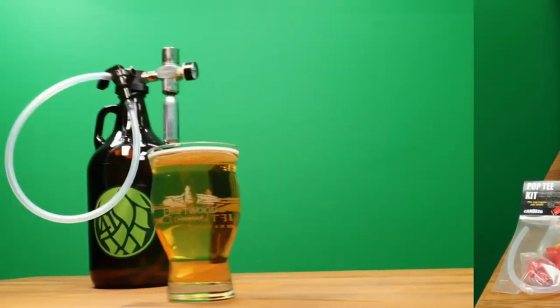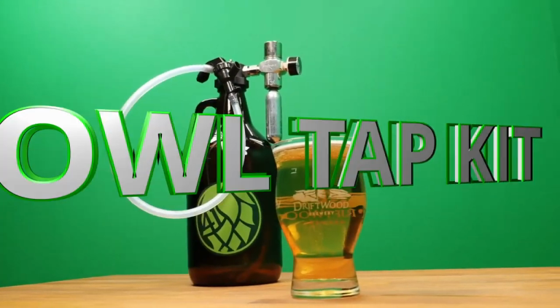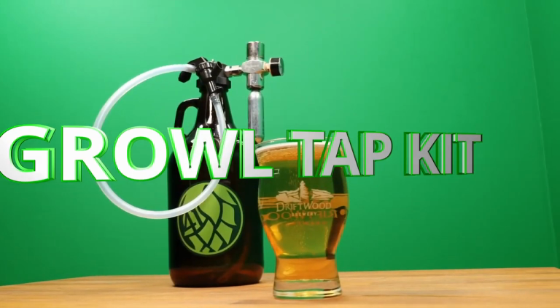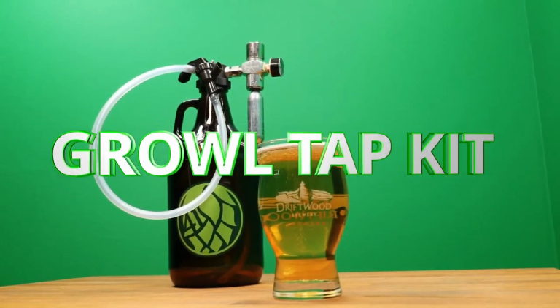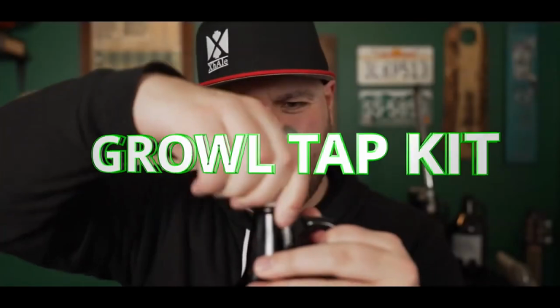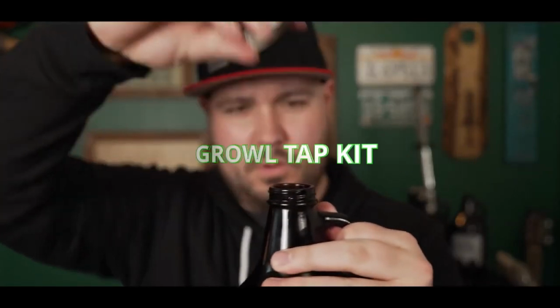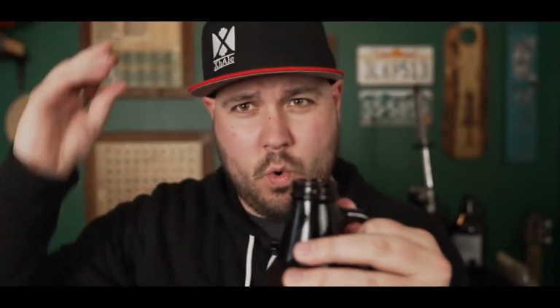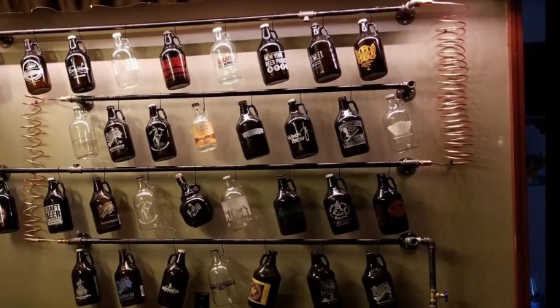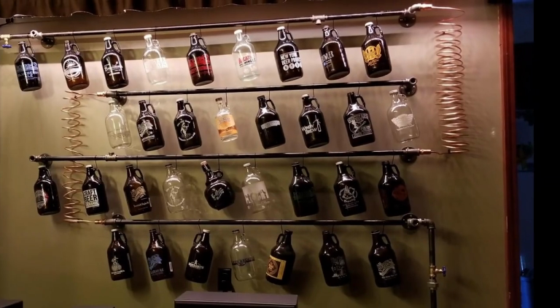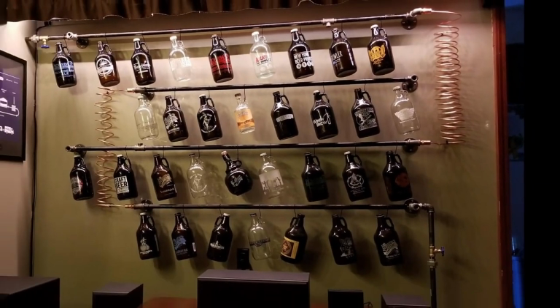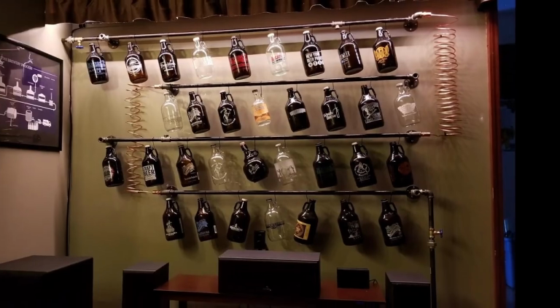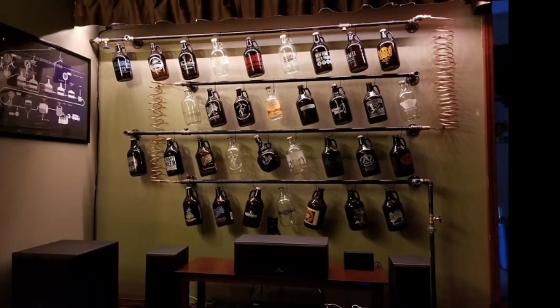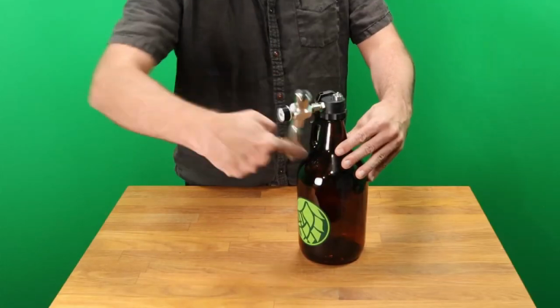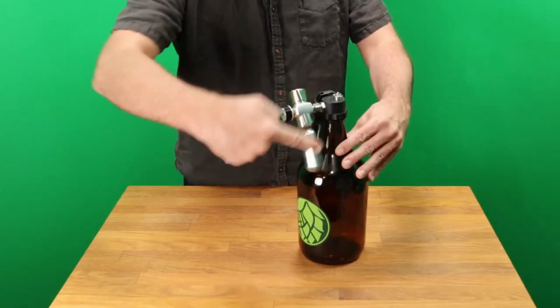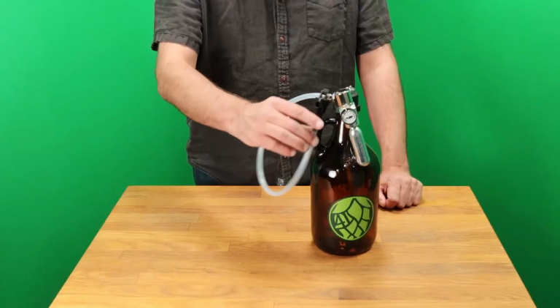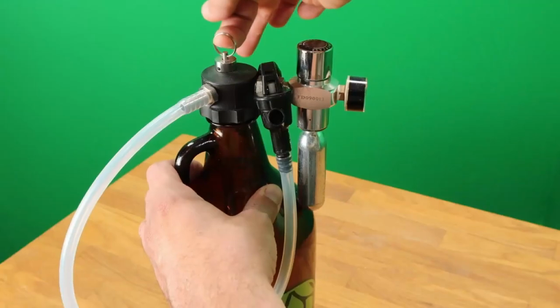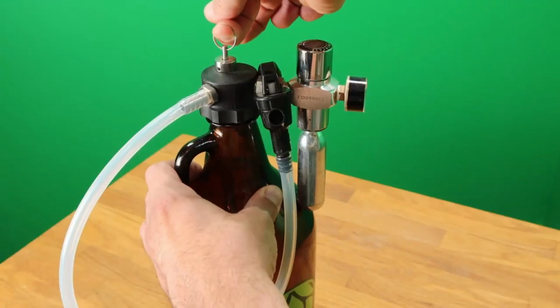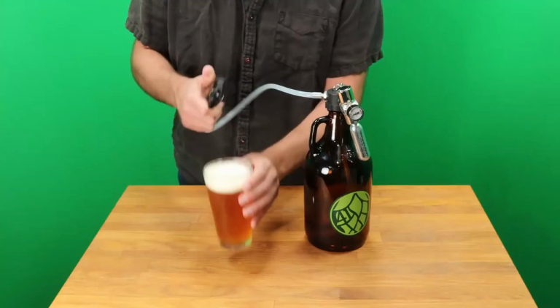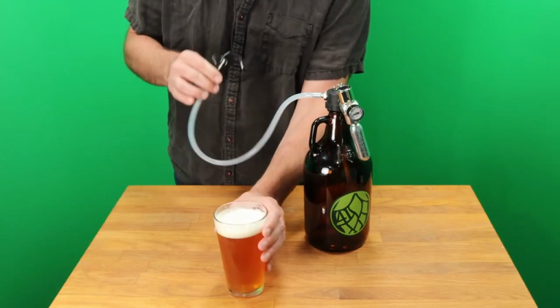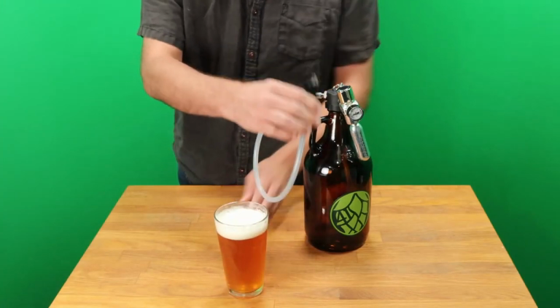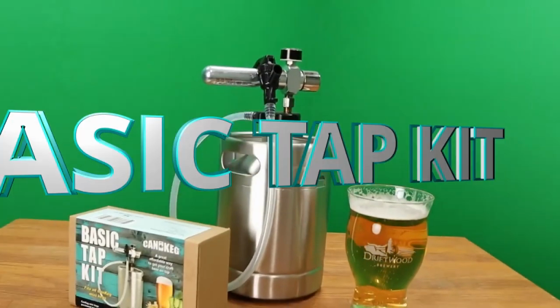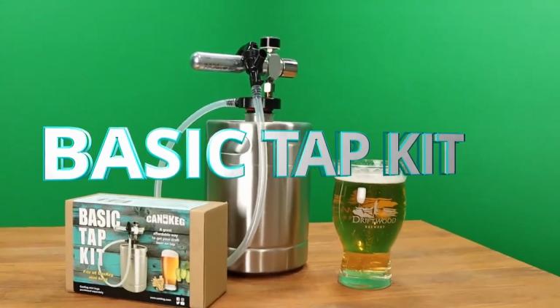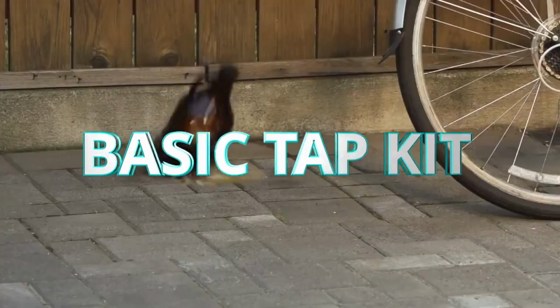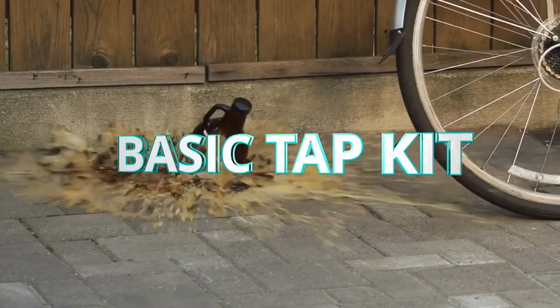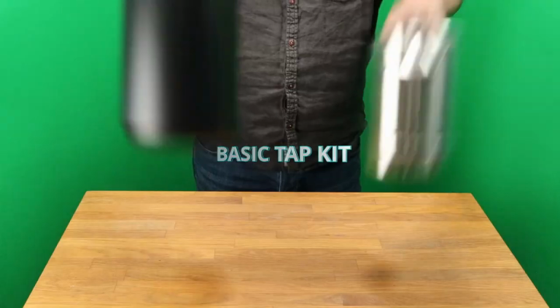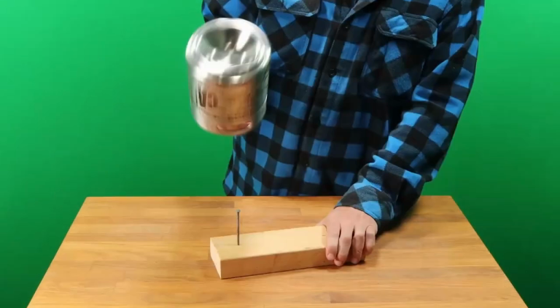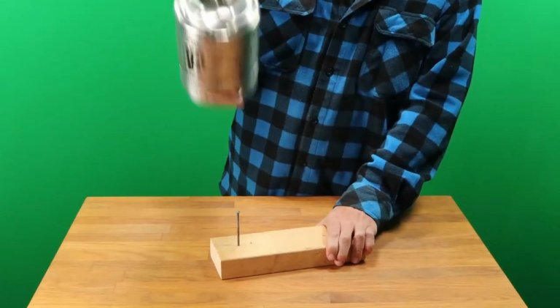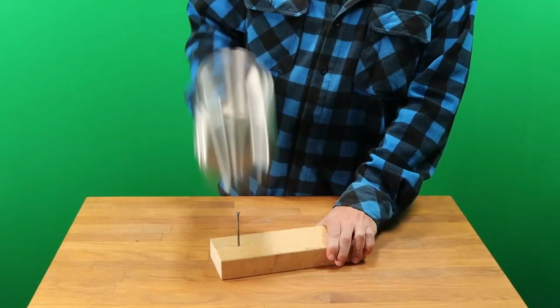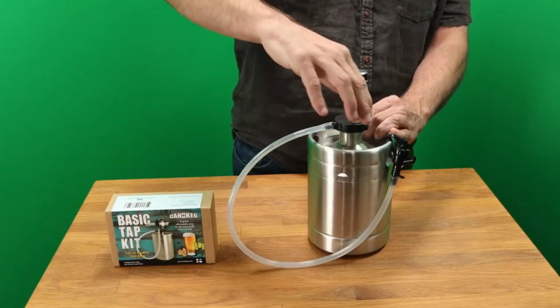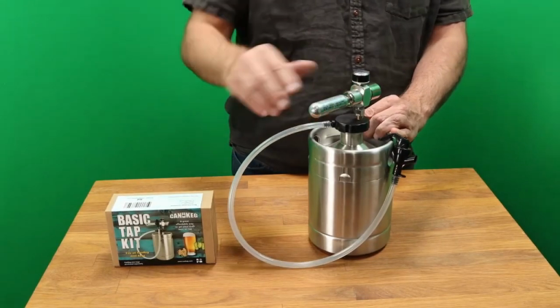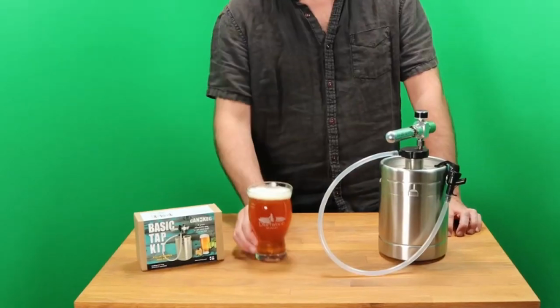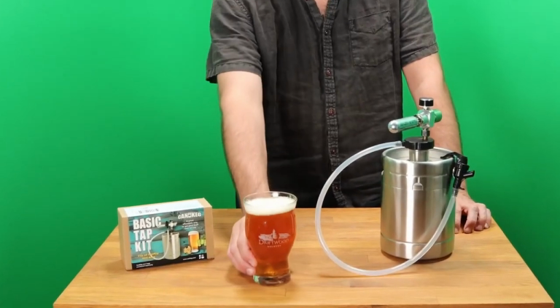The Growl Tap Kit is the perfect gift for the beer nerd who already has a couple glass growlers. It's cool to serve from a tap and the beer stays fresher longer. The Basic Tap Kit is an upgrade from the Growl Tap Kit when paired with any of our super durable mini kegs.